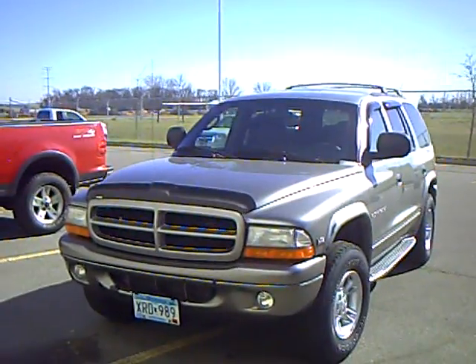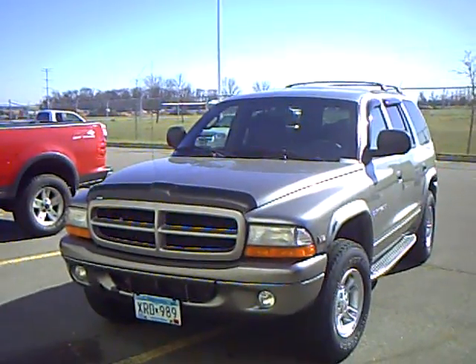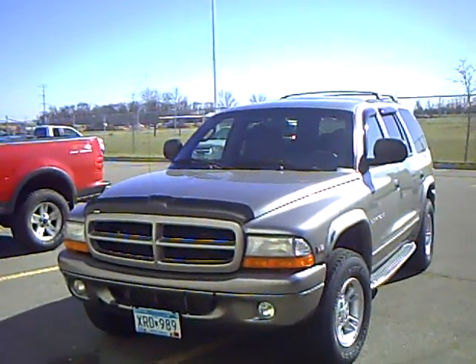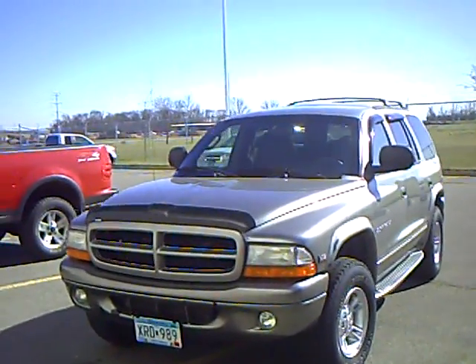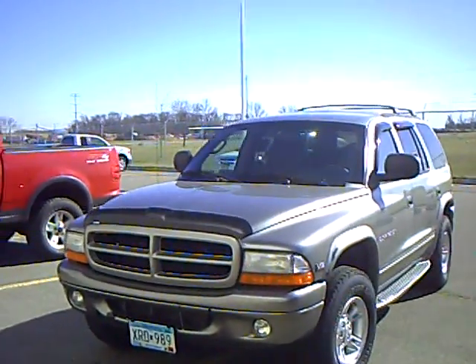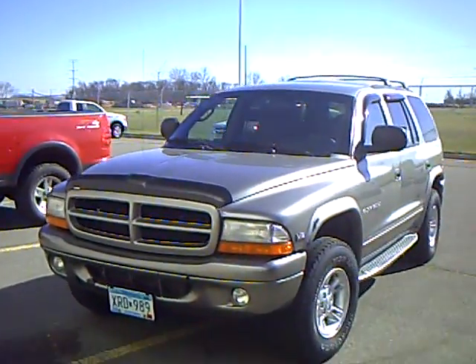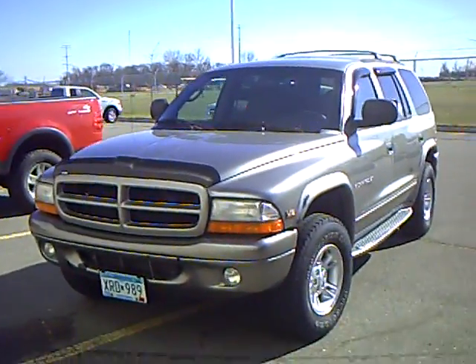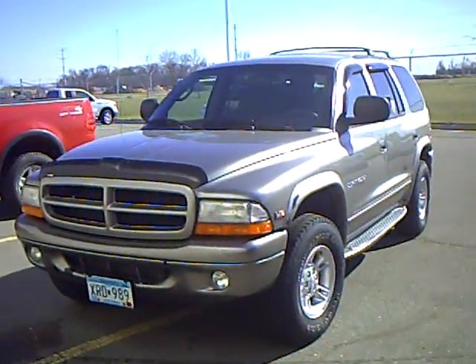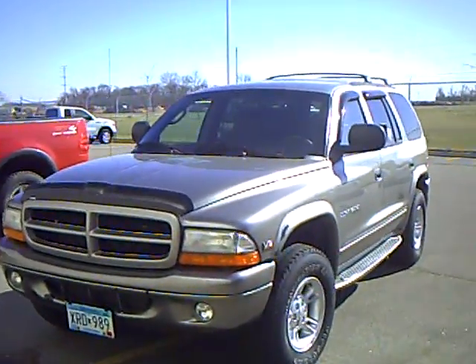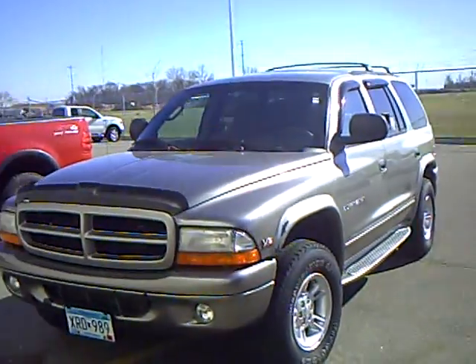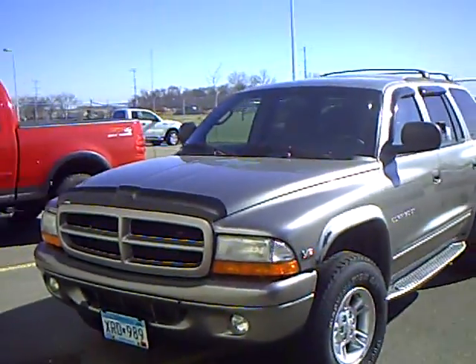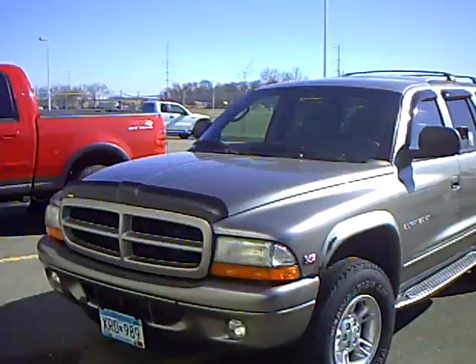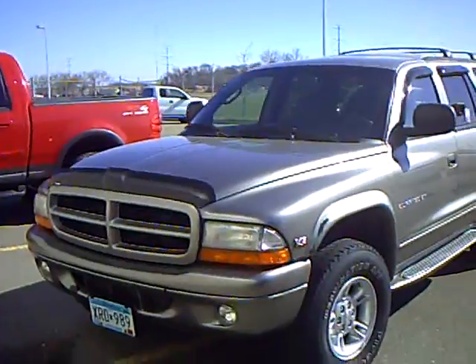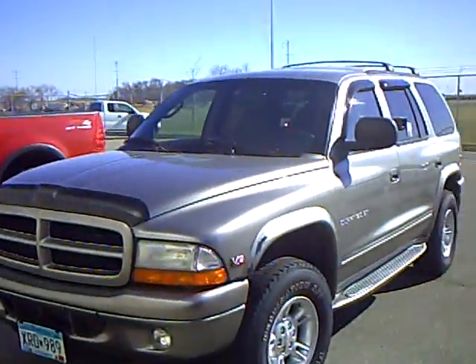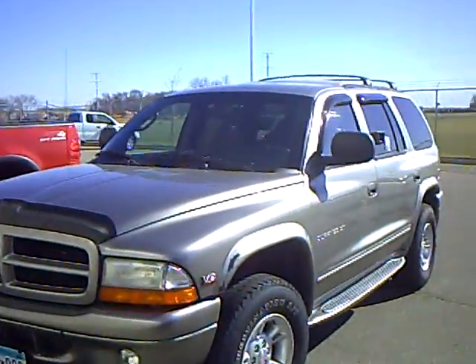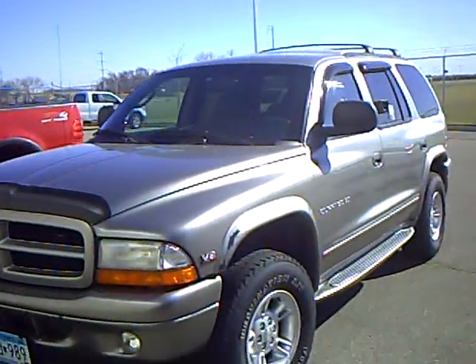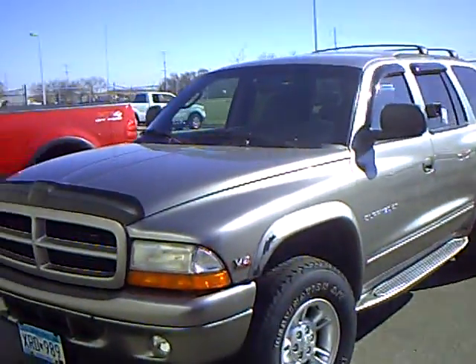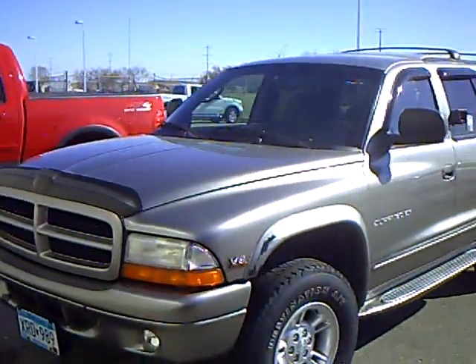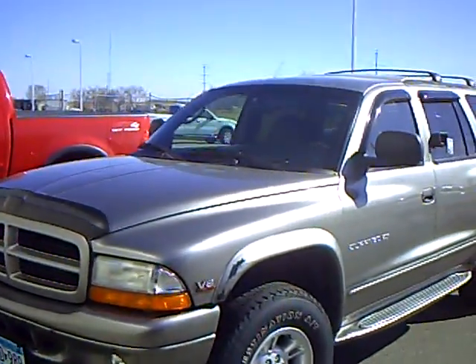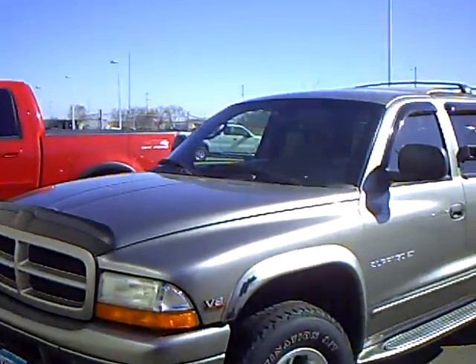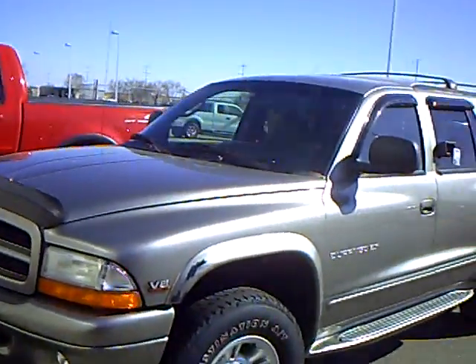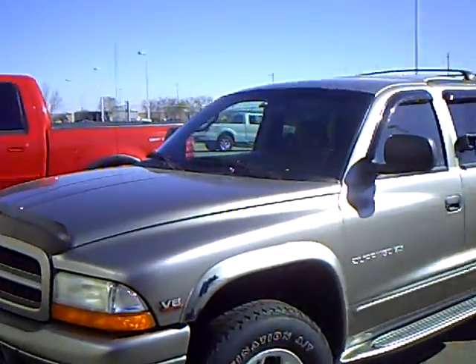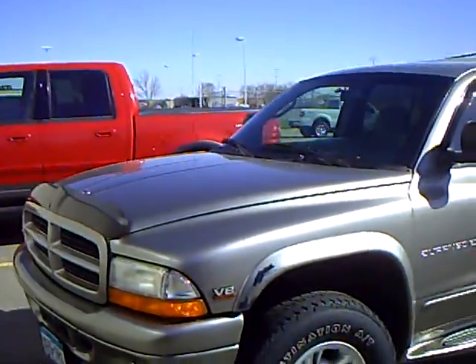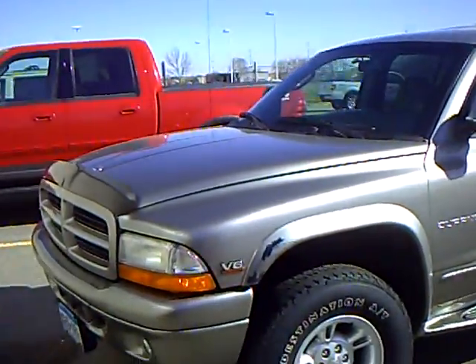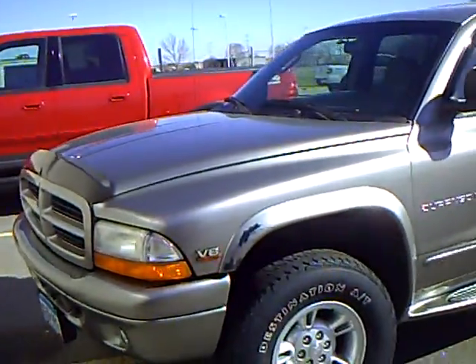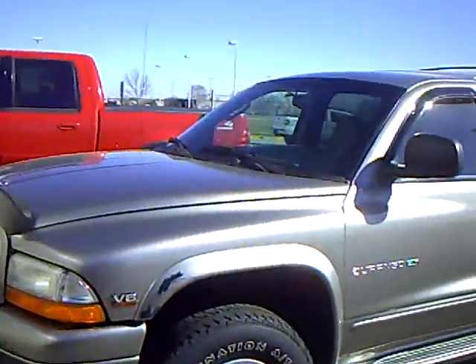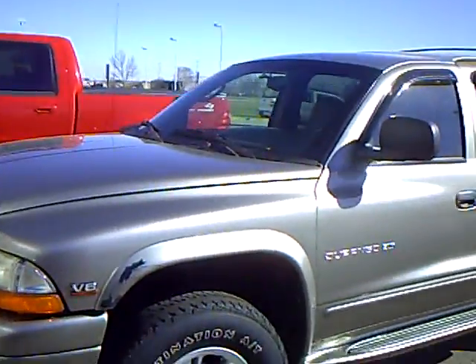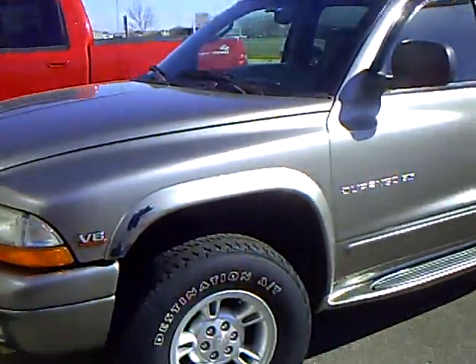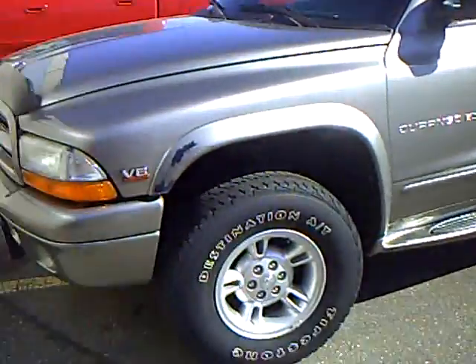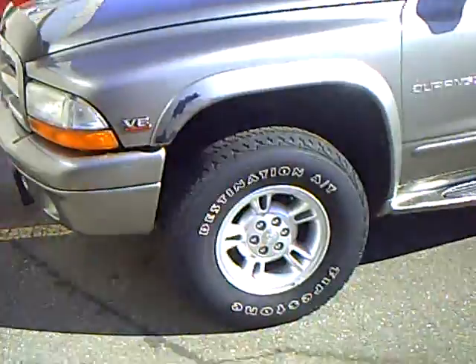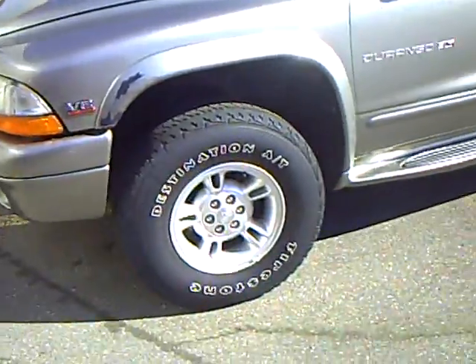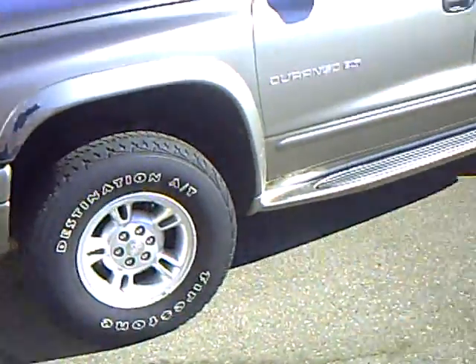Hi, my name is Heather Arntz at Mills Ford, Jeep, and Wilmer. This is a 2000 Dodge Durango. Stock number is 3F100391A.